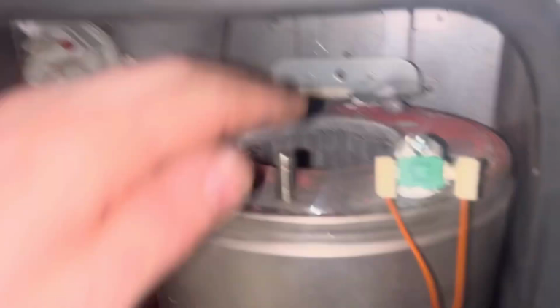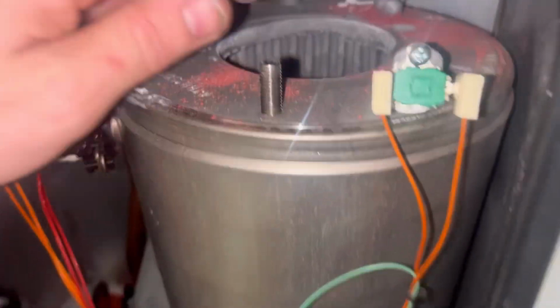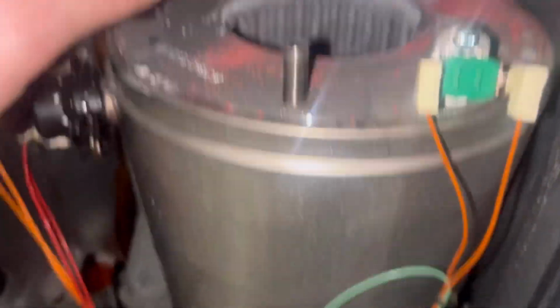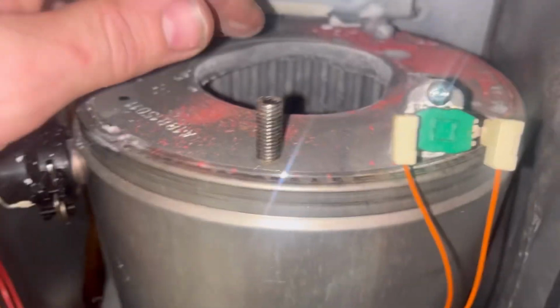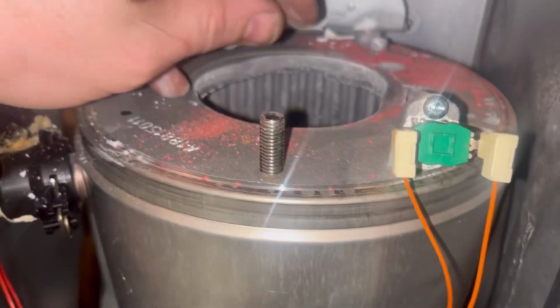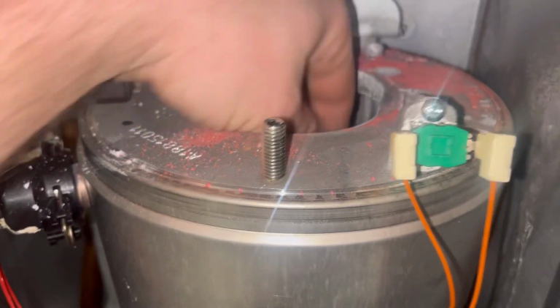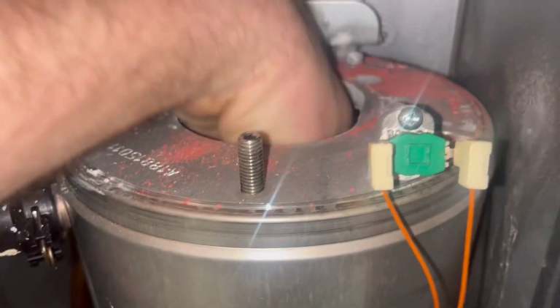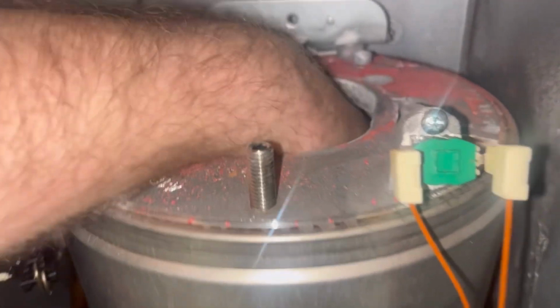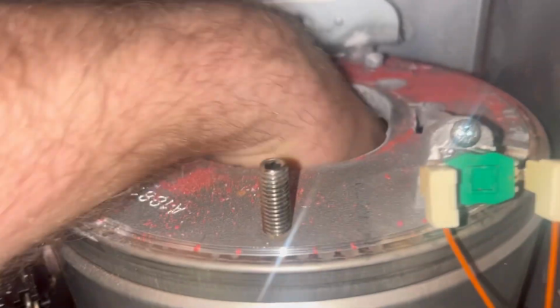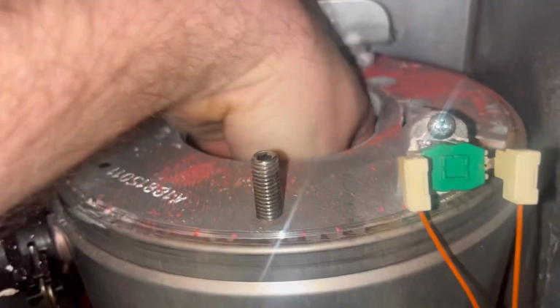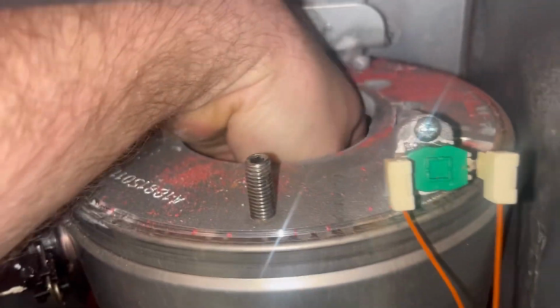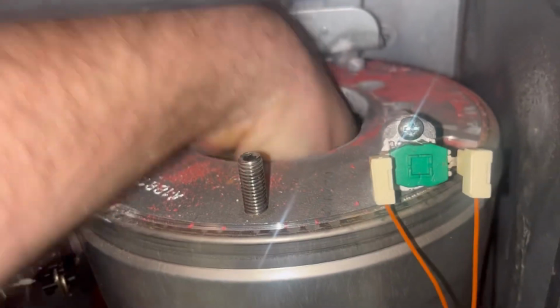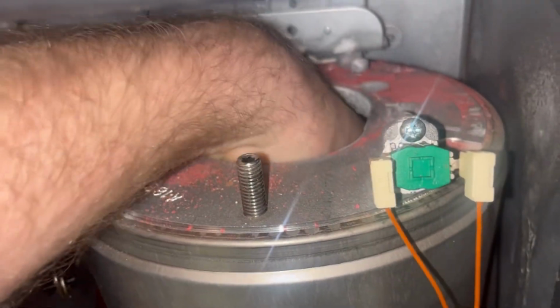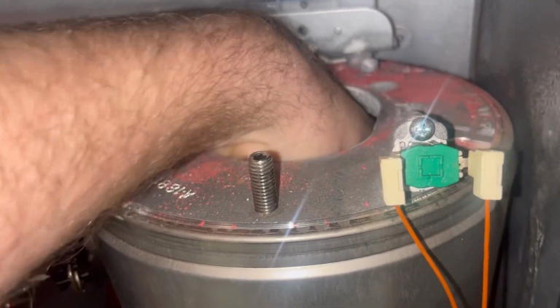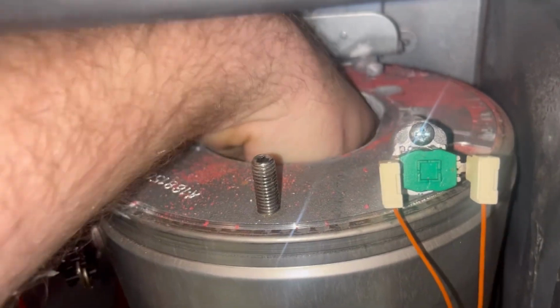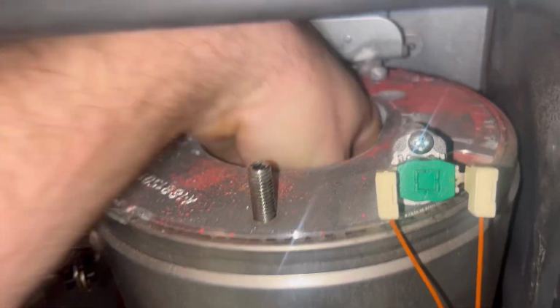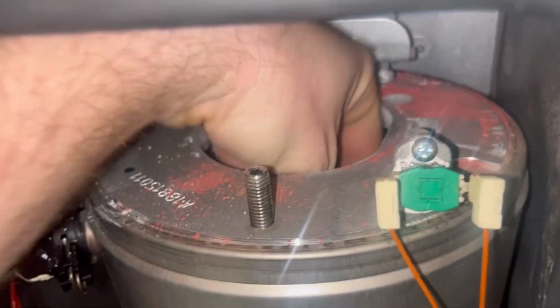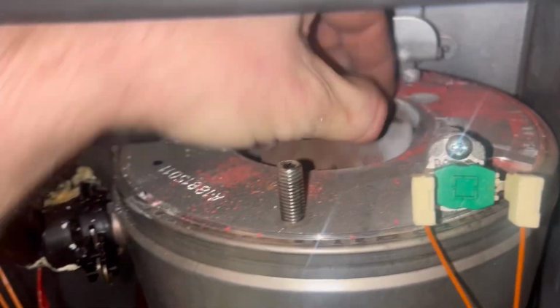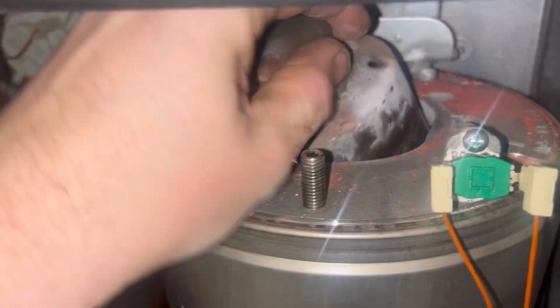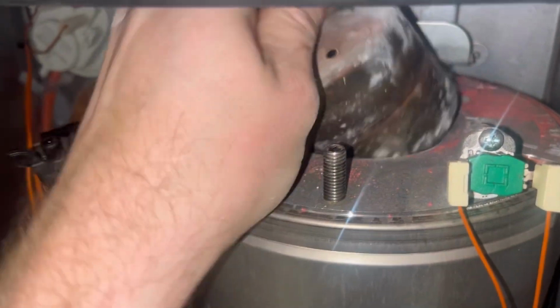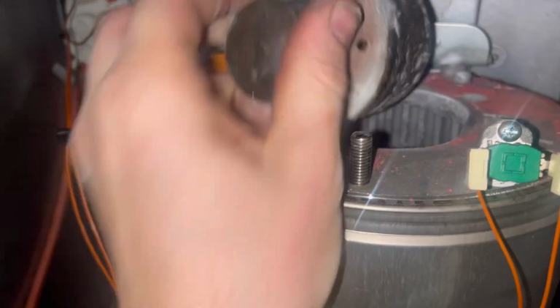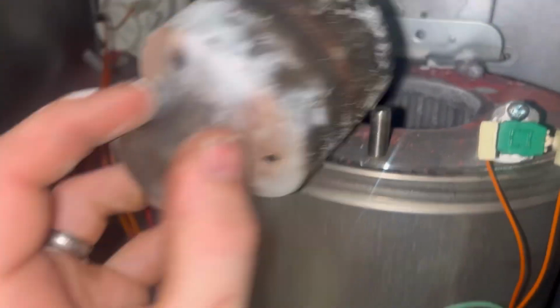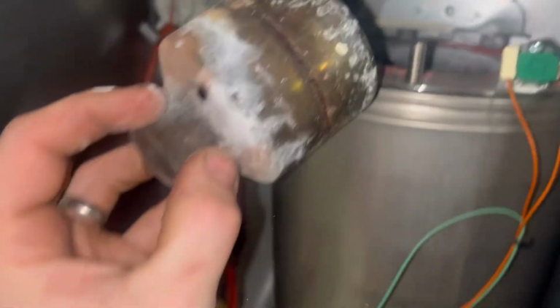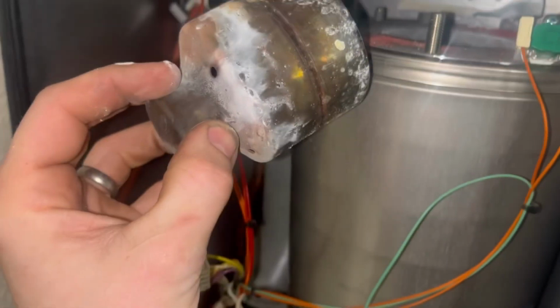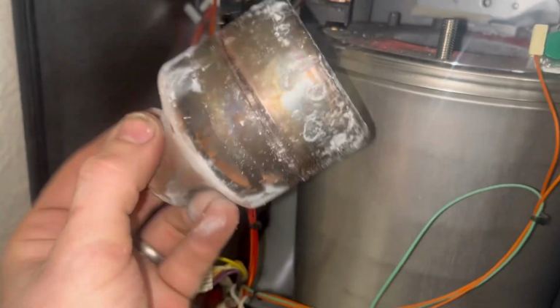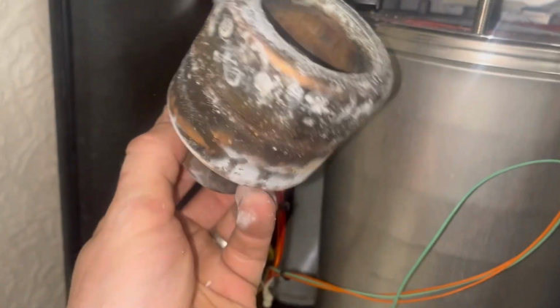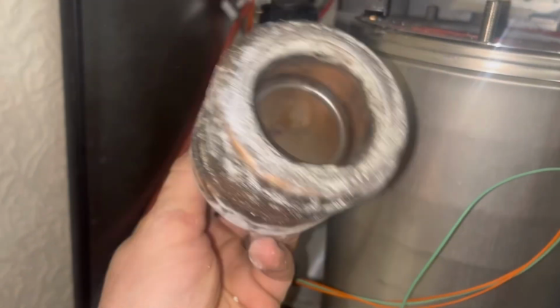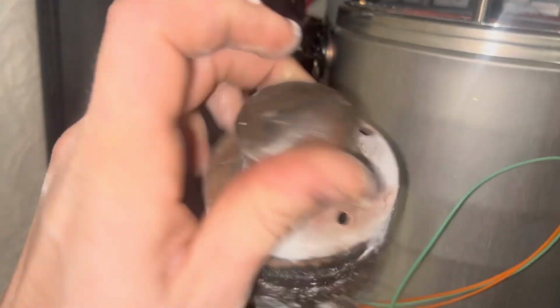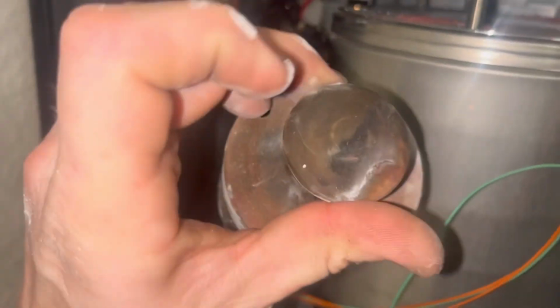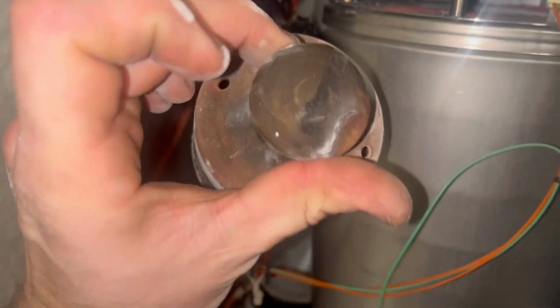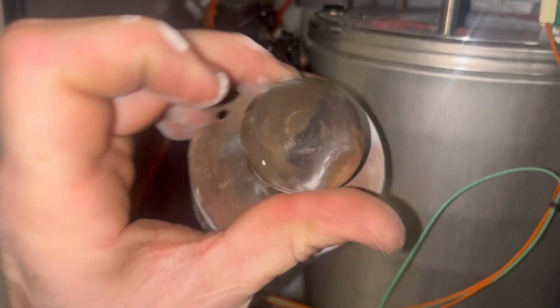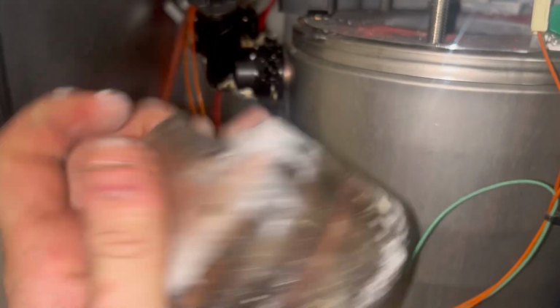Now the first baffle - nice and easy. Put your hand in and it'll come out. That's going to need a good clean.